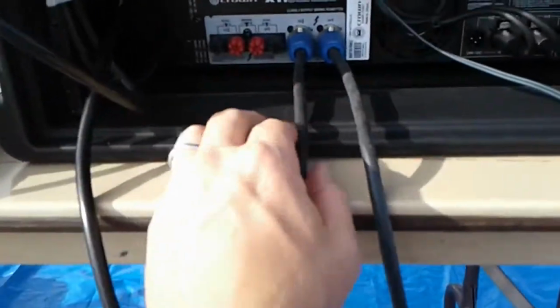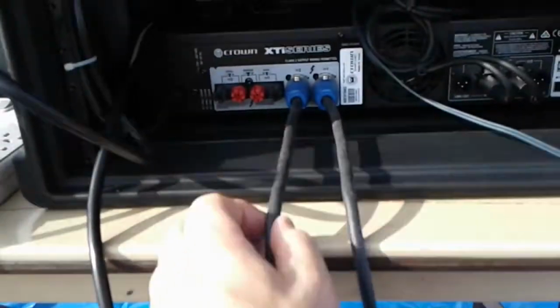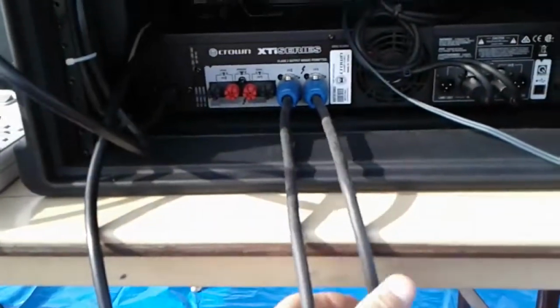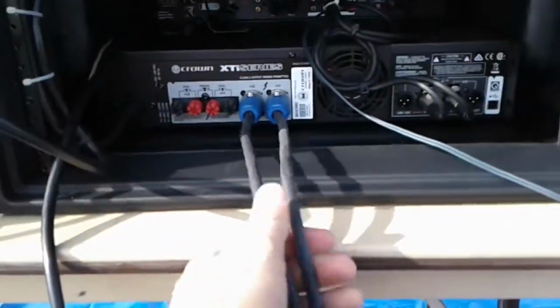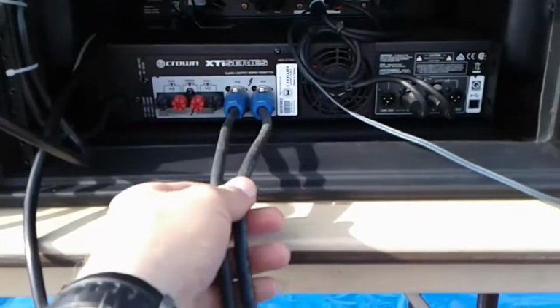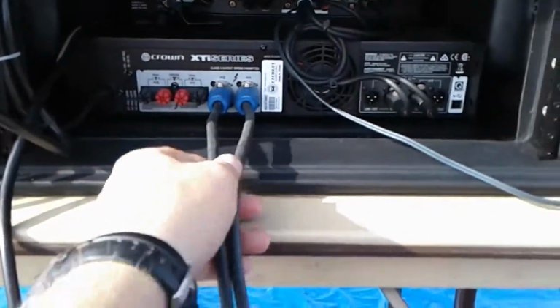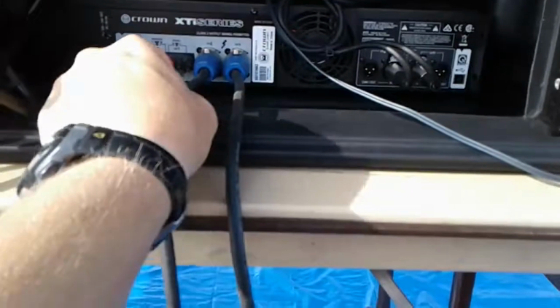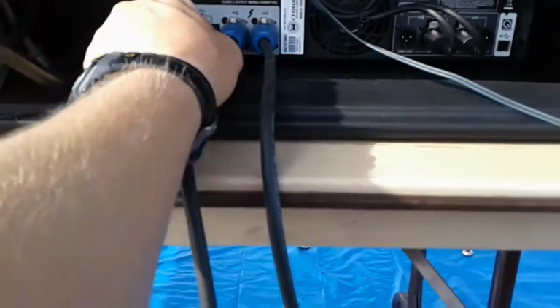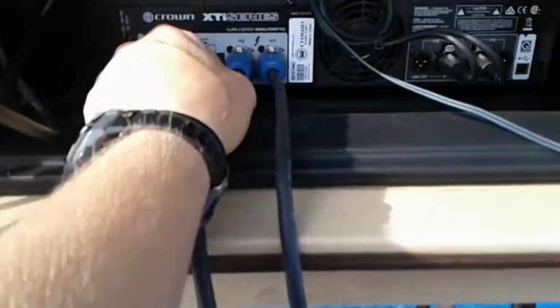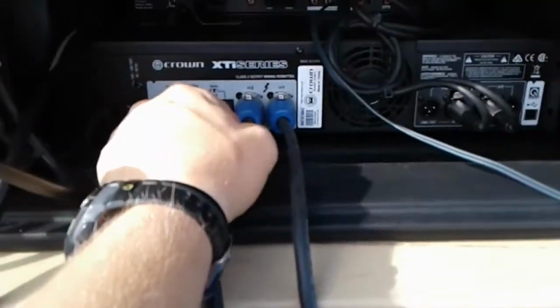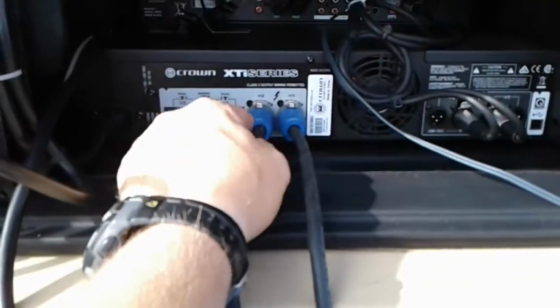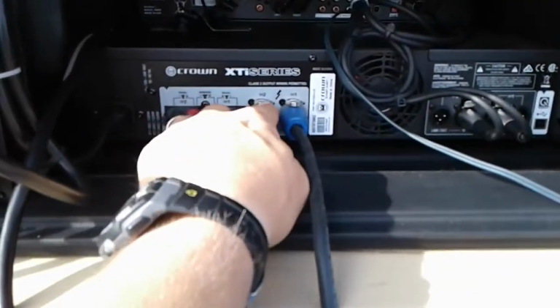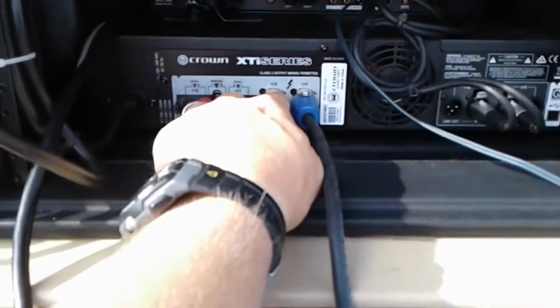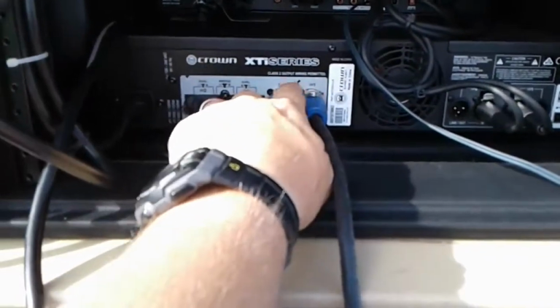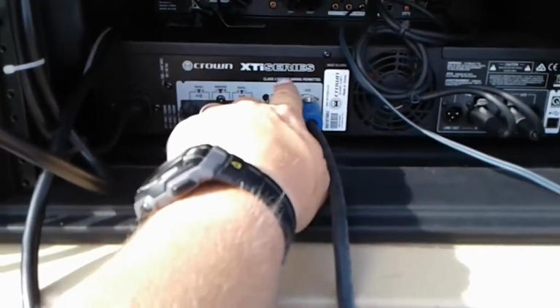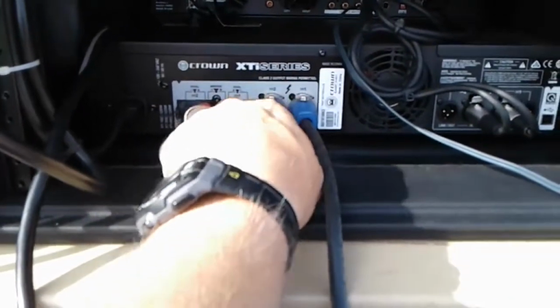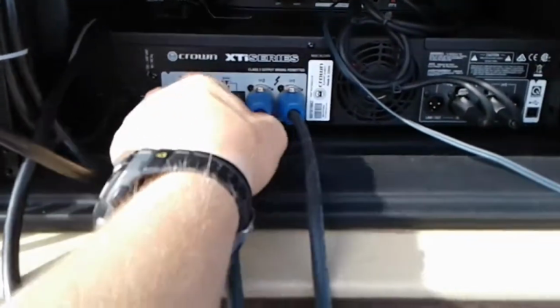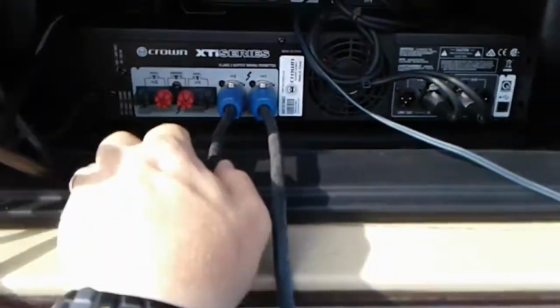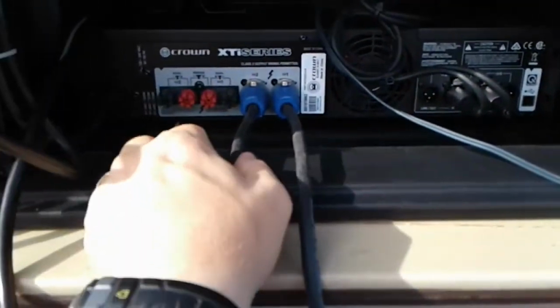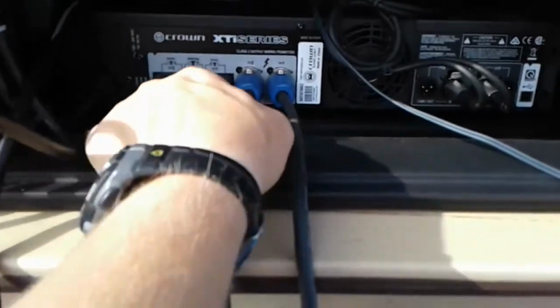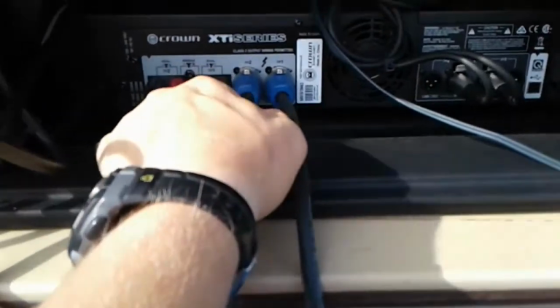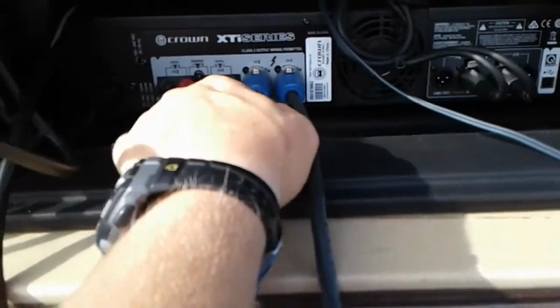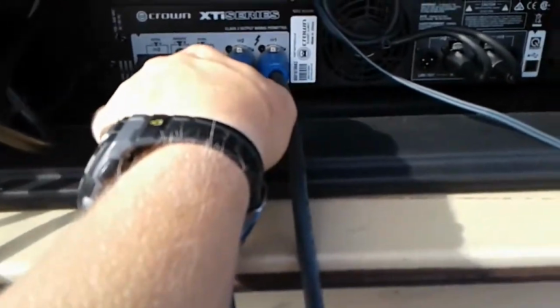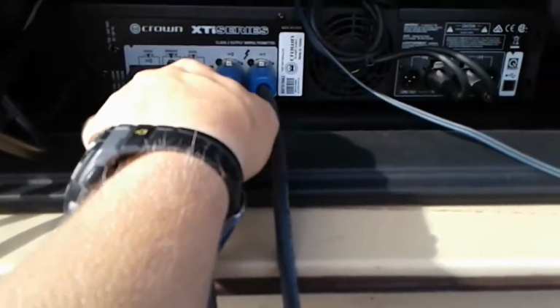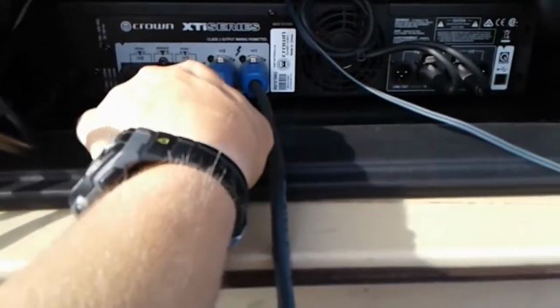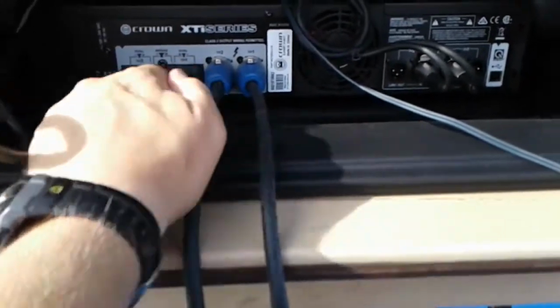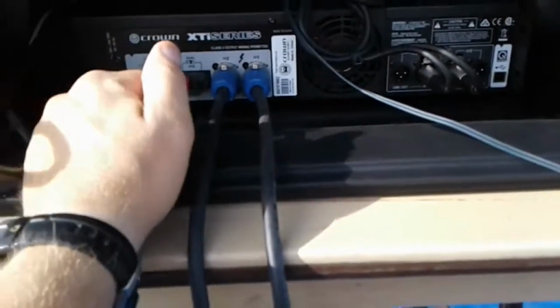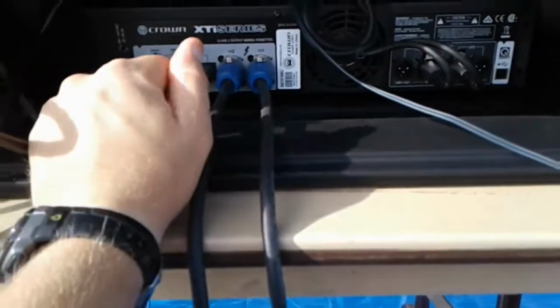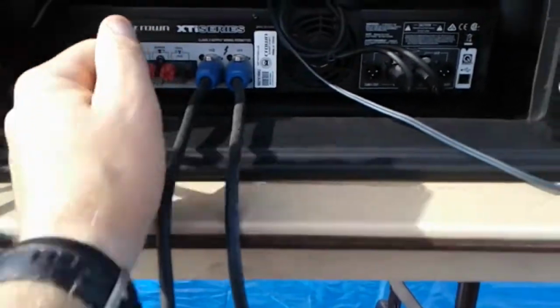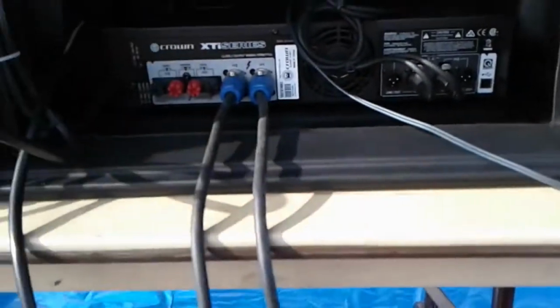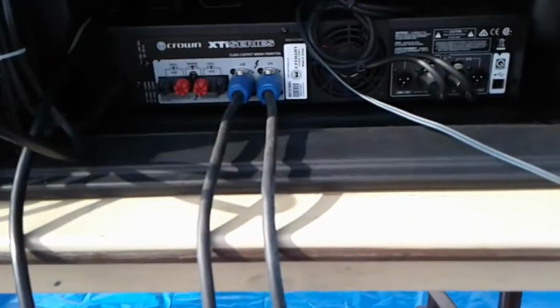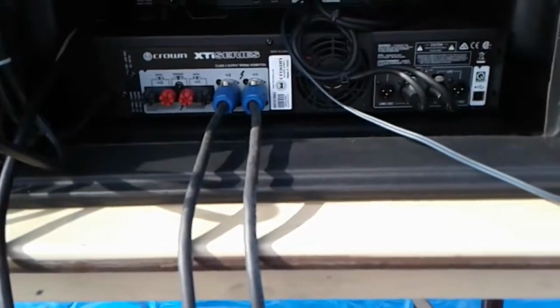These are the two speaker wires, and they need to go into the two ports that say channel one and two. The way that we plug them in is we insert them and then turn them, and they should click into place.